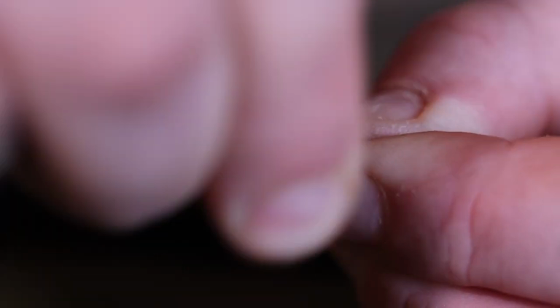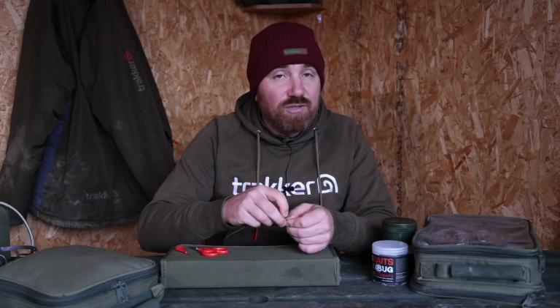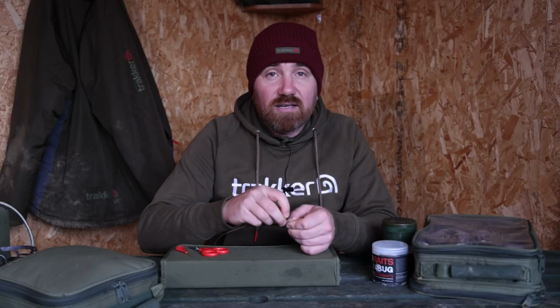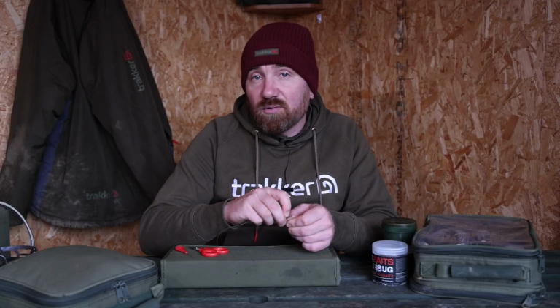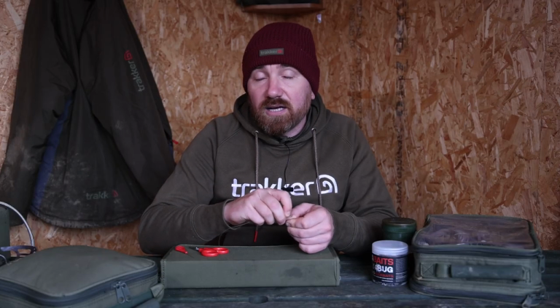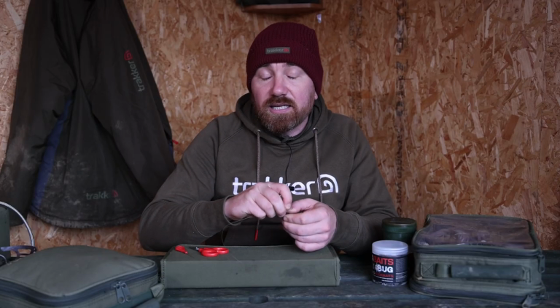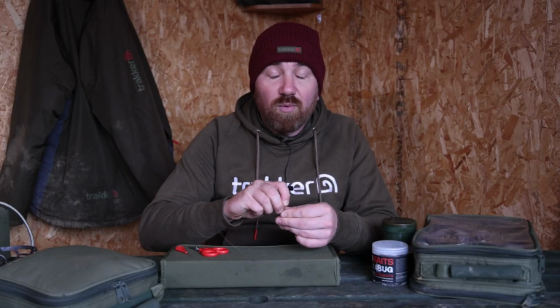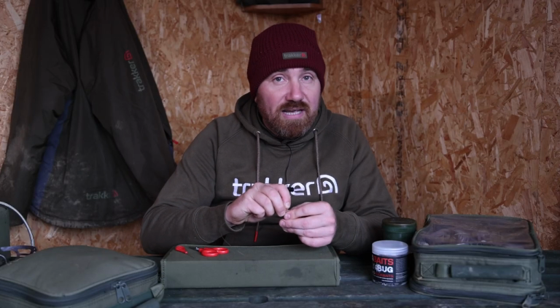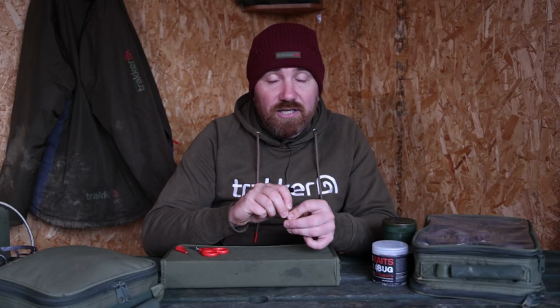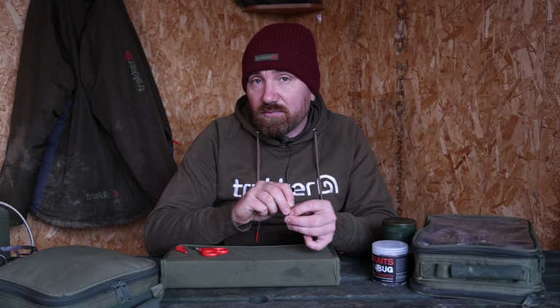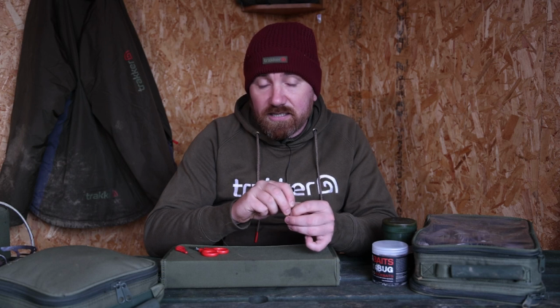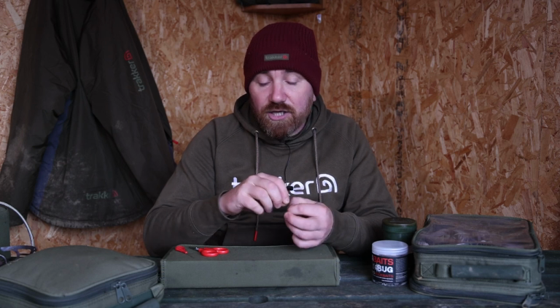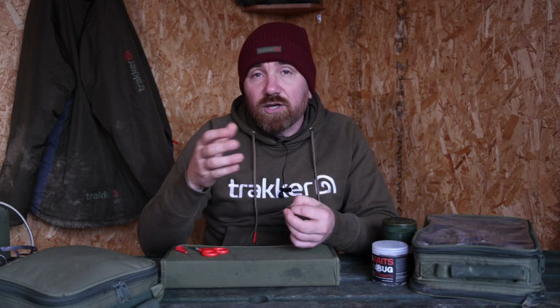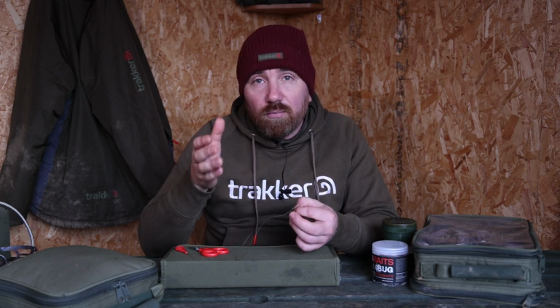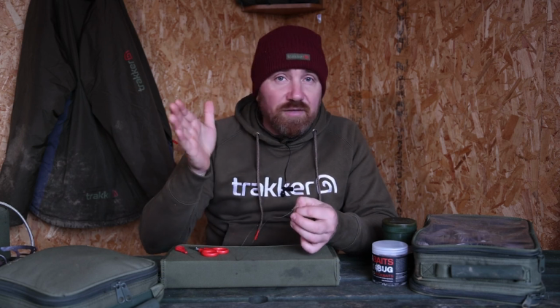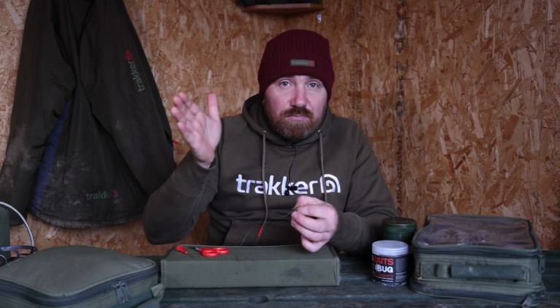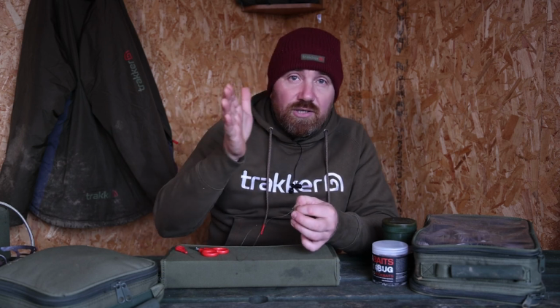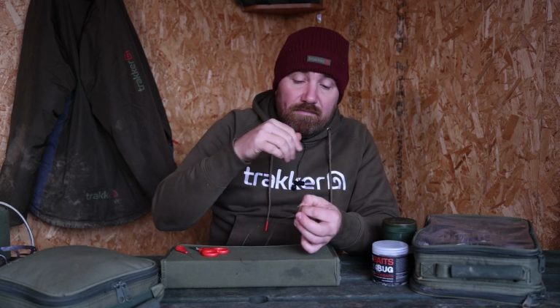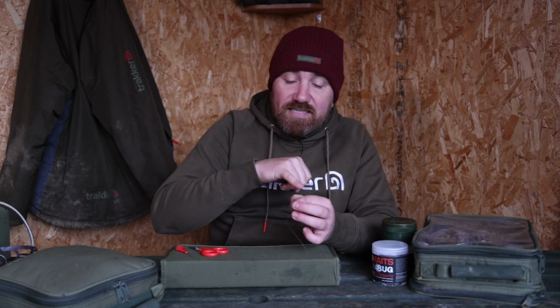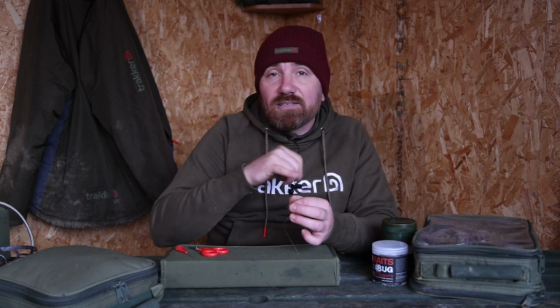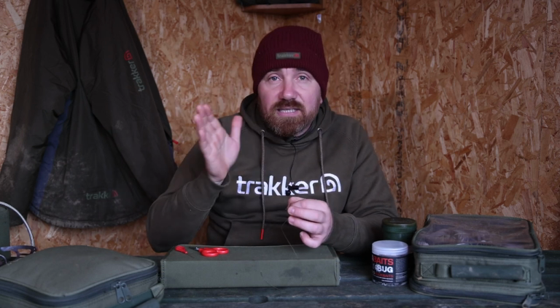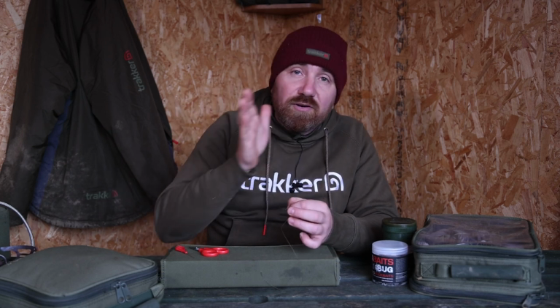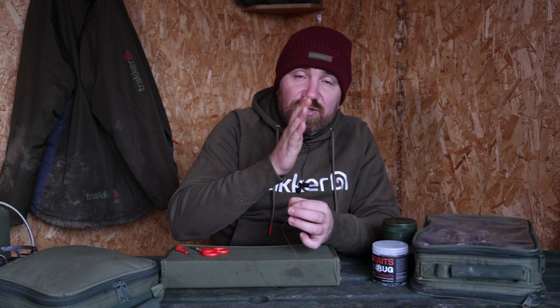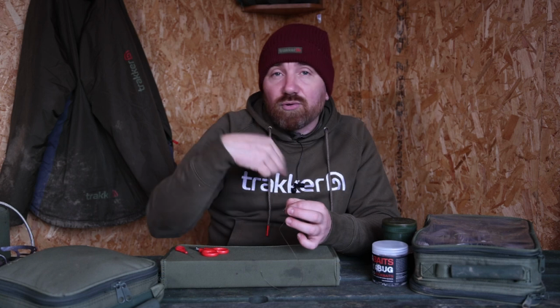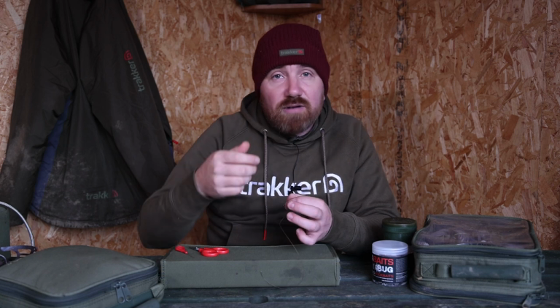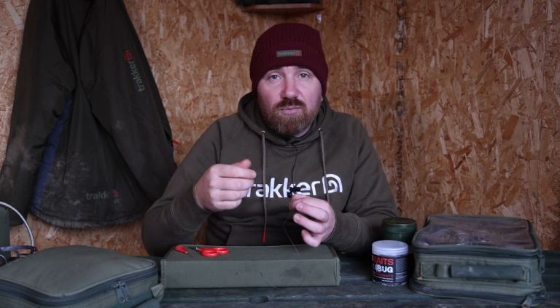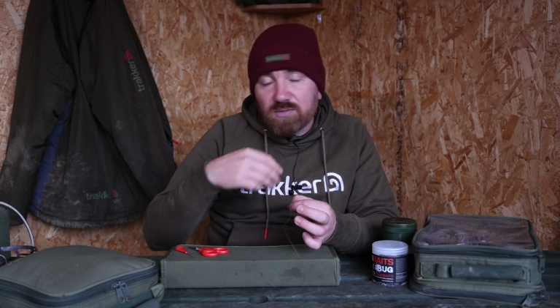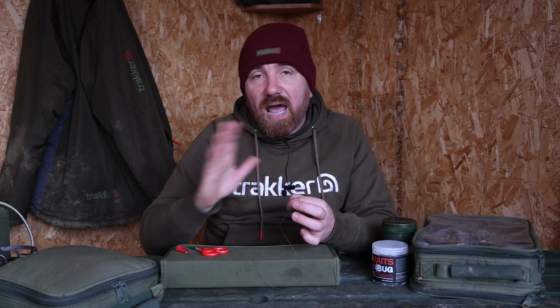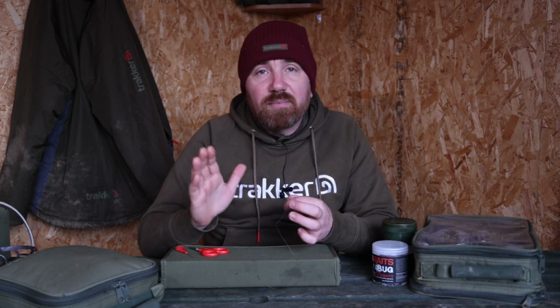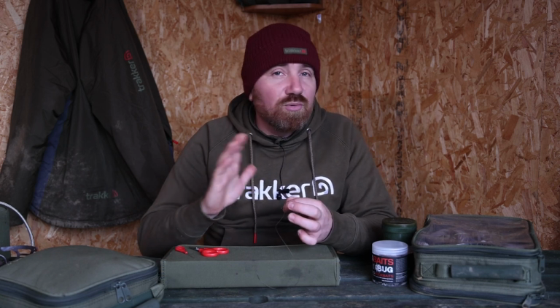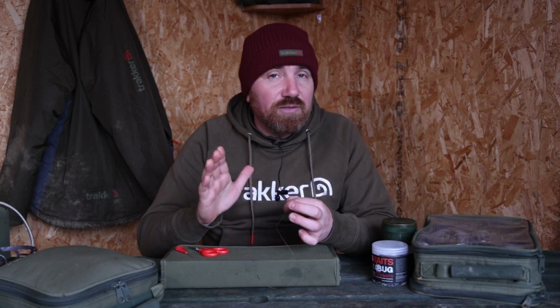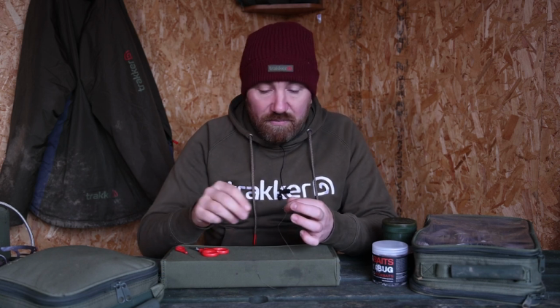Now I always do eight — I don't know why. I think you can get away with seven, you can get away with six, you can even go up more if you need to push the tag end of the material further up the shank of the hook. But eight for me has always been a good number.